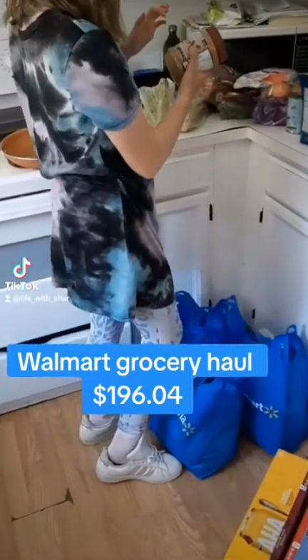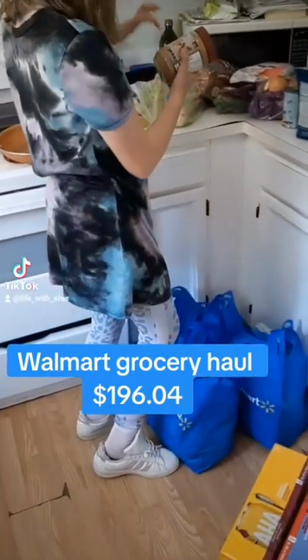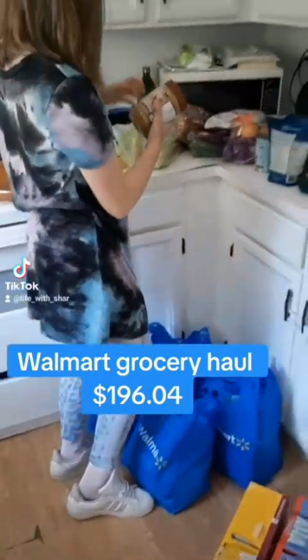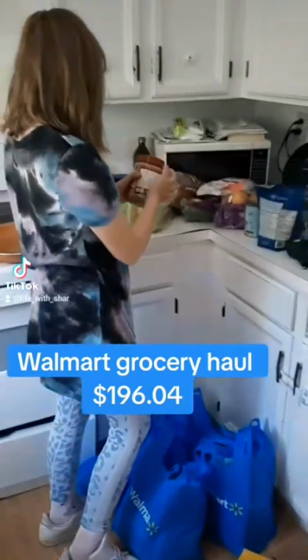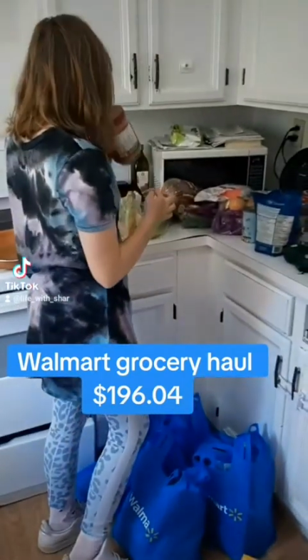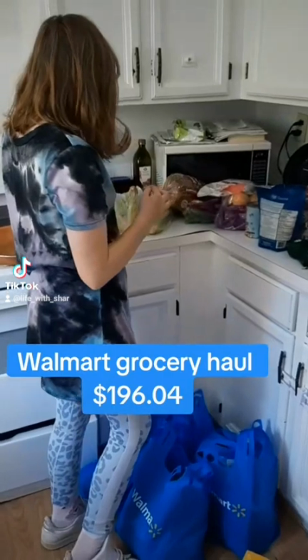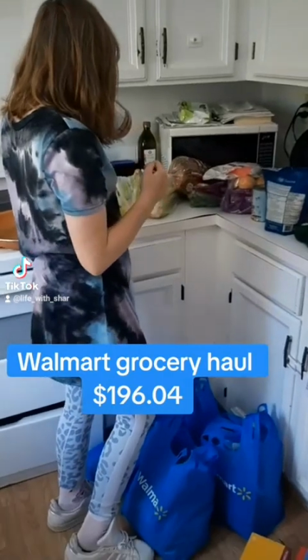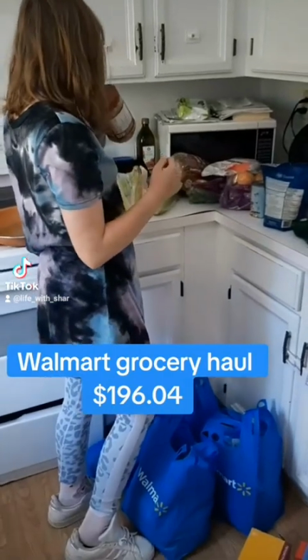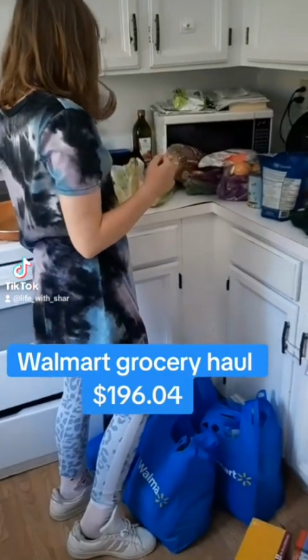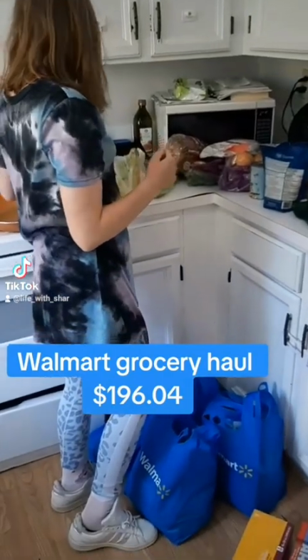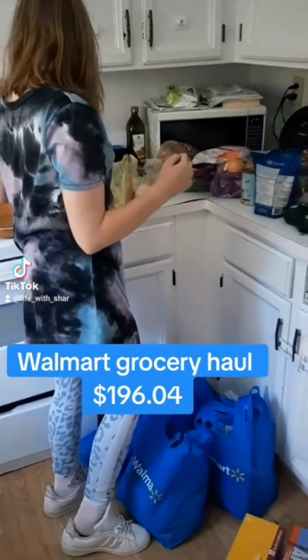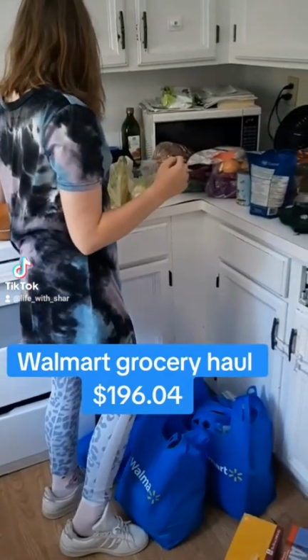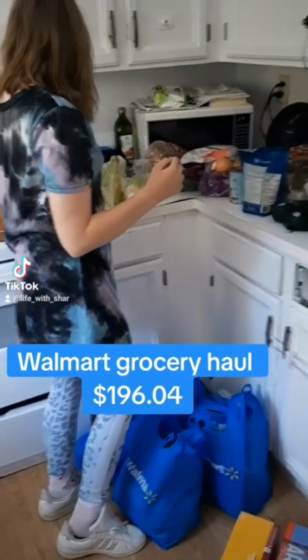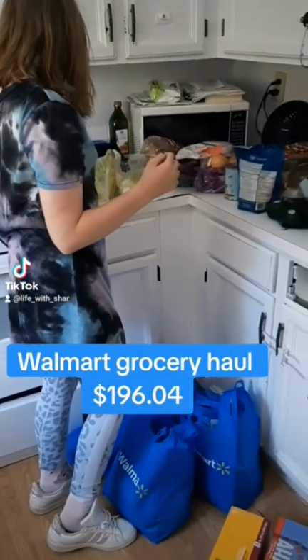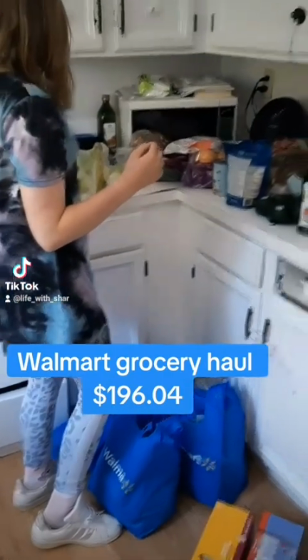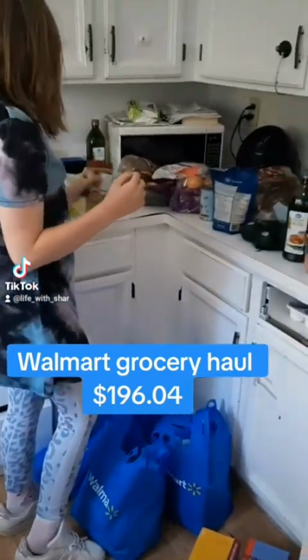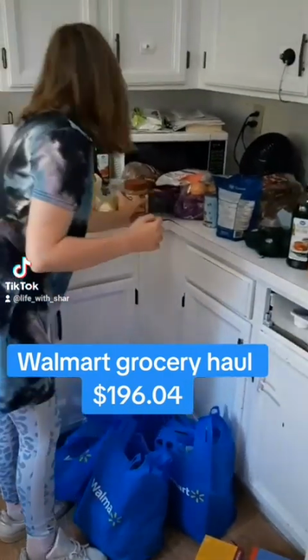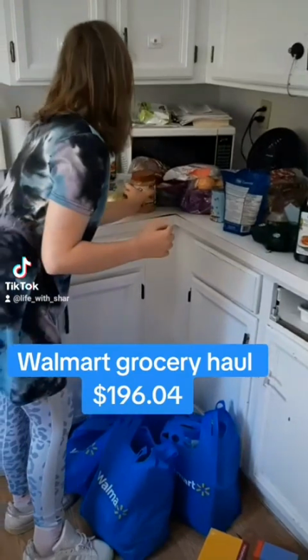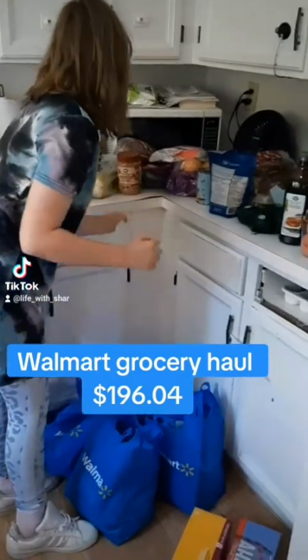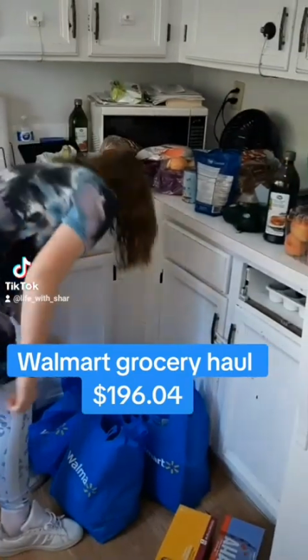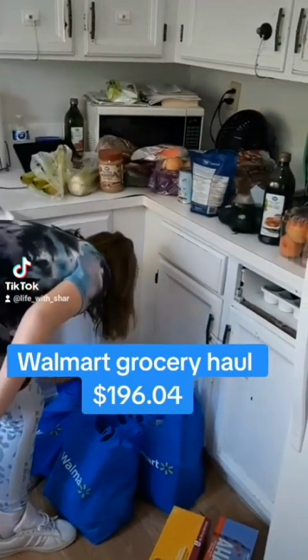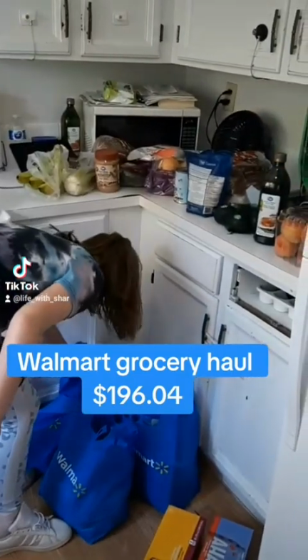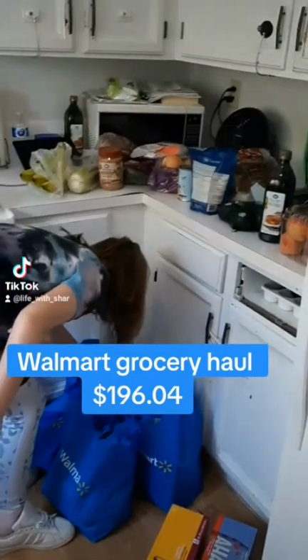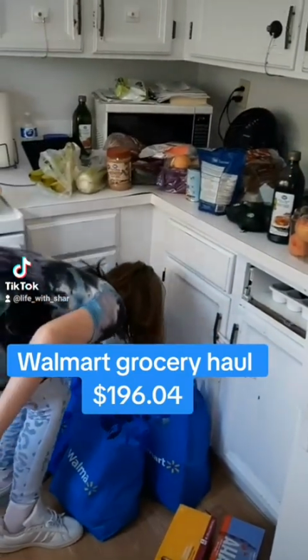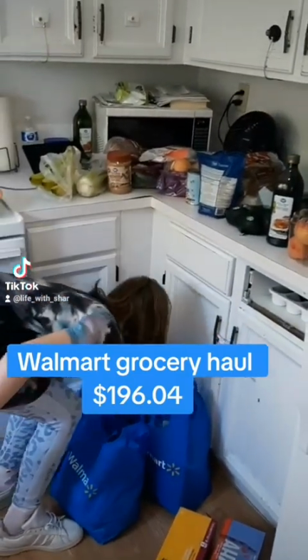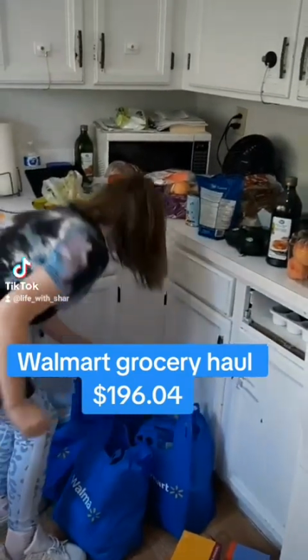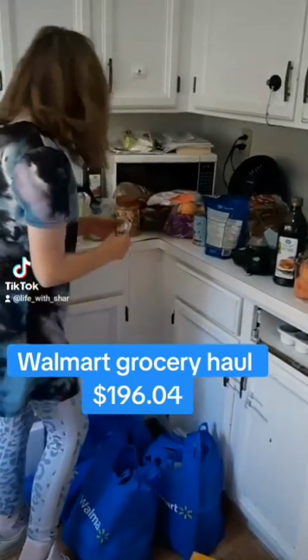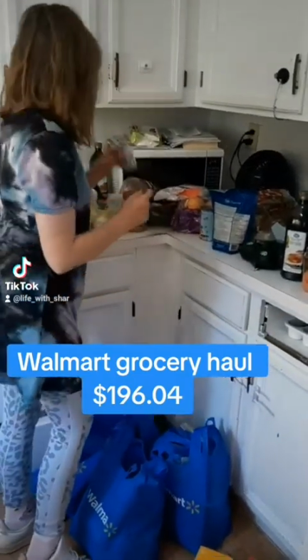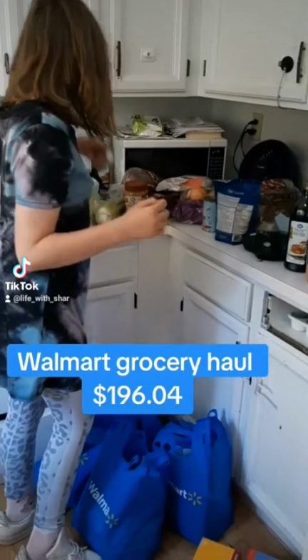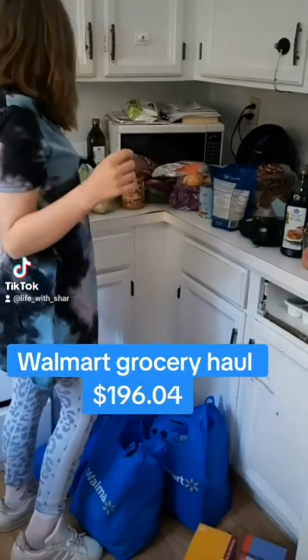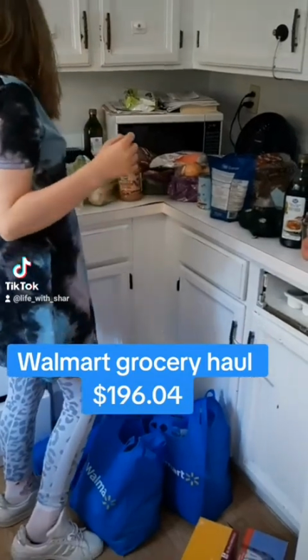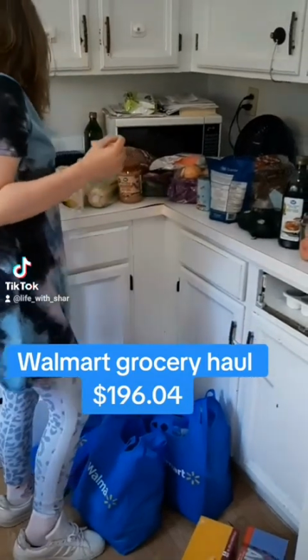Peanut butter, put it on the counter, babe. Not now. On the counter. Then we're going to show everybody what we got. Yeah, that was it for water.